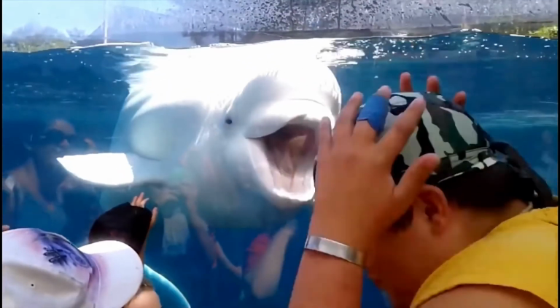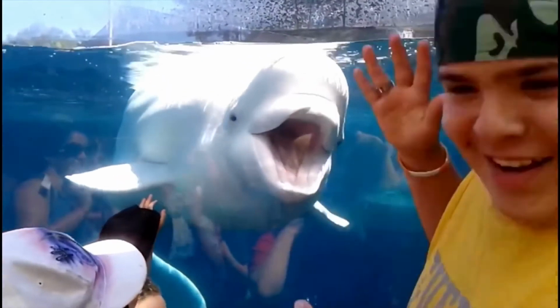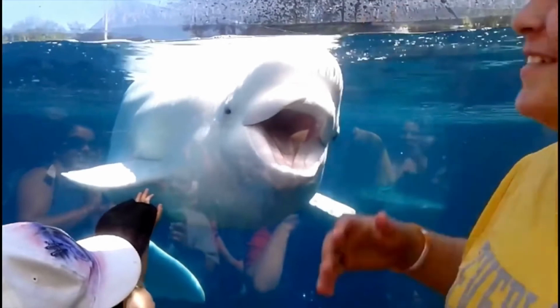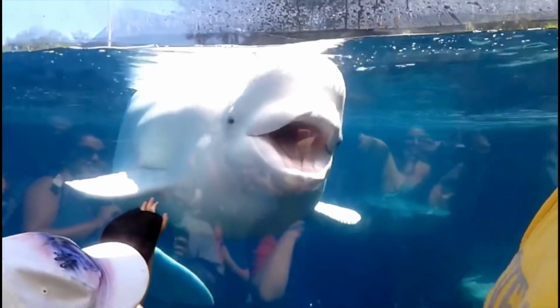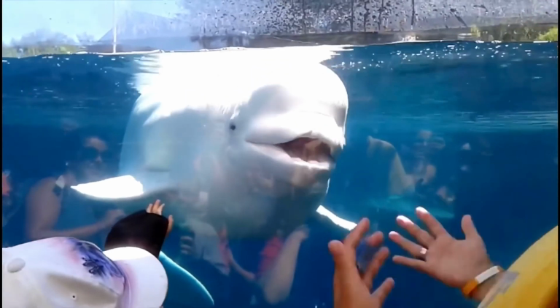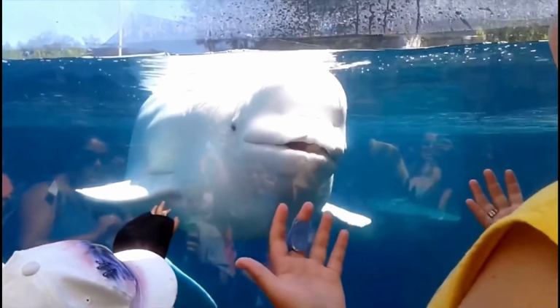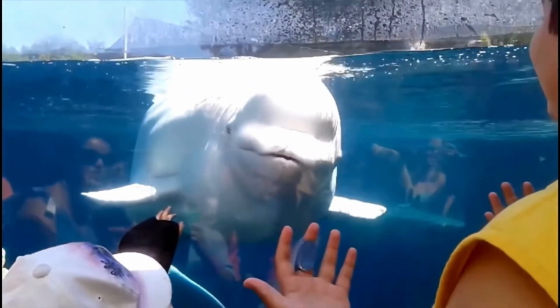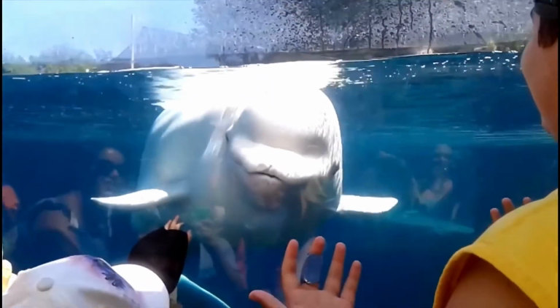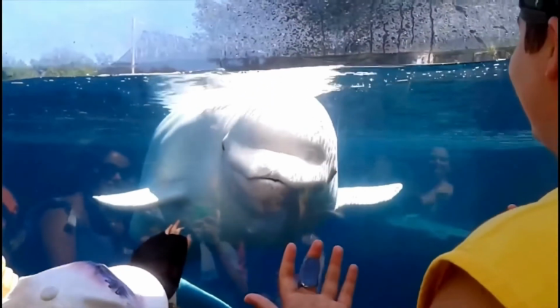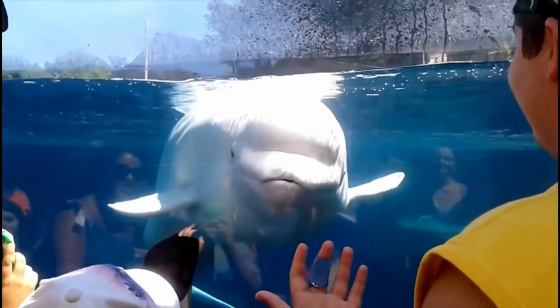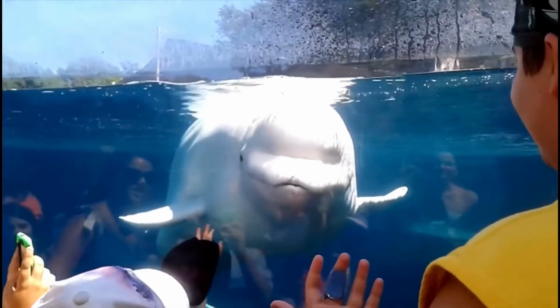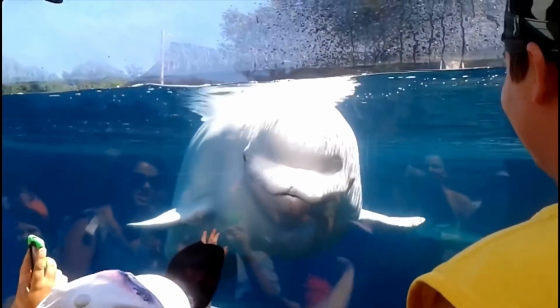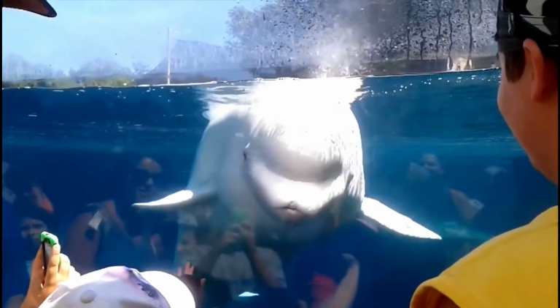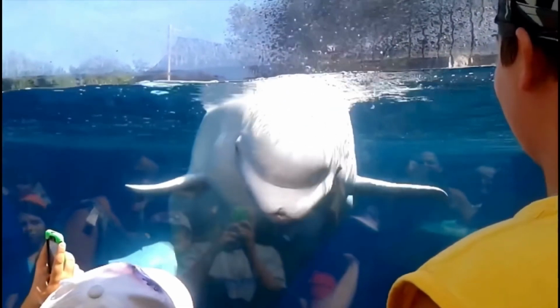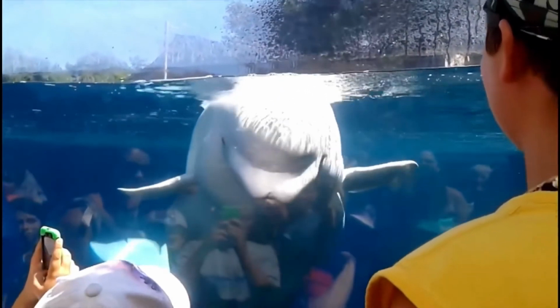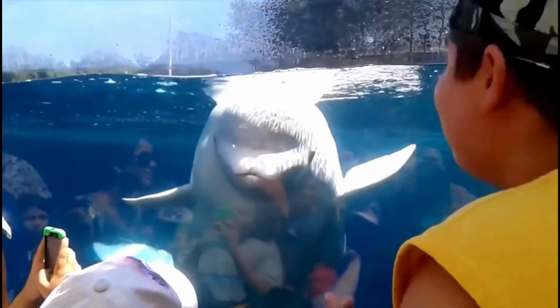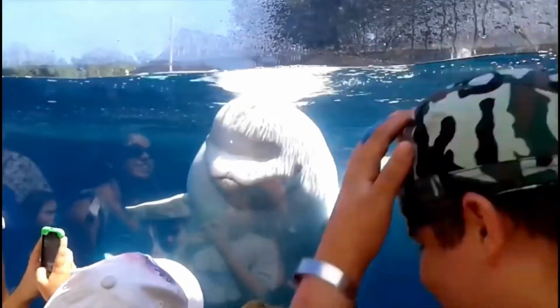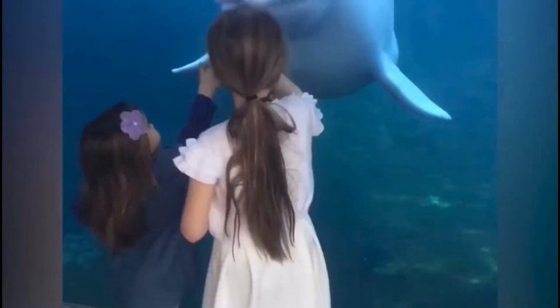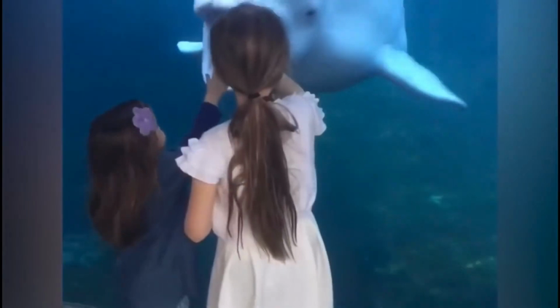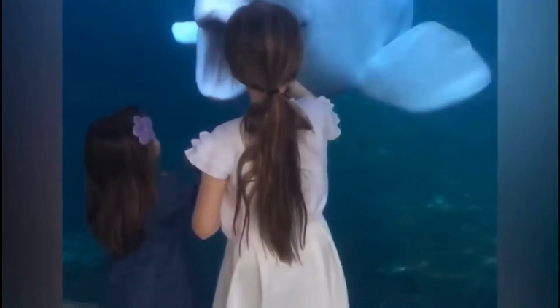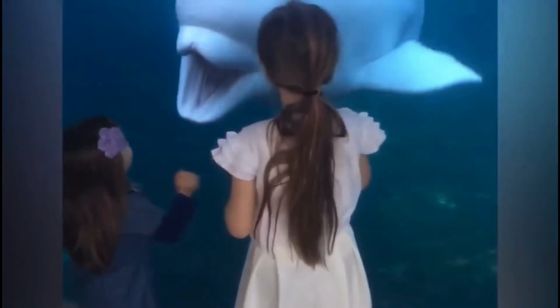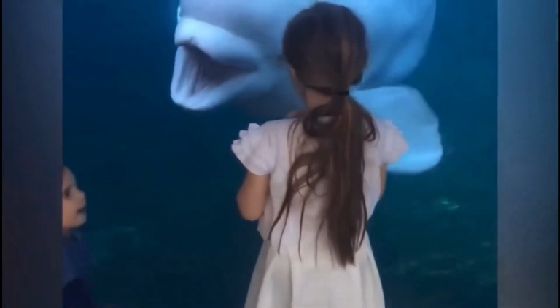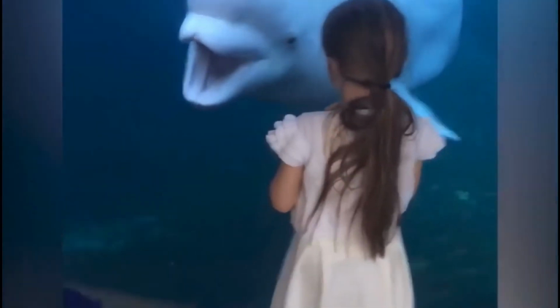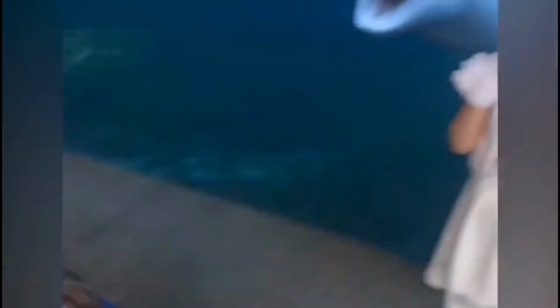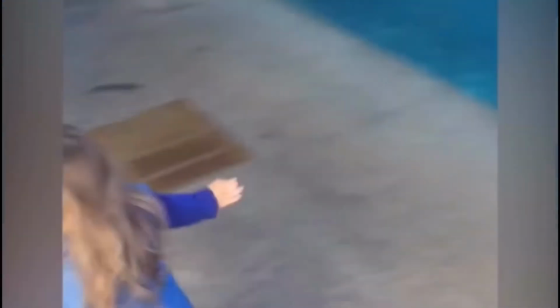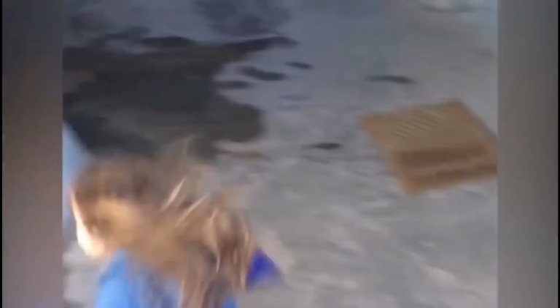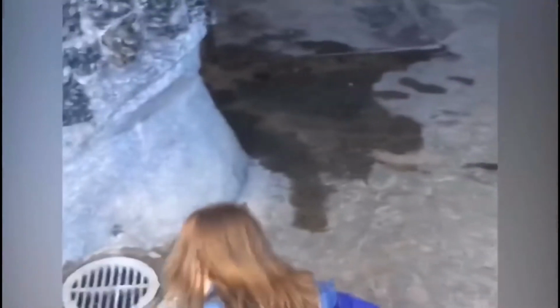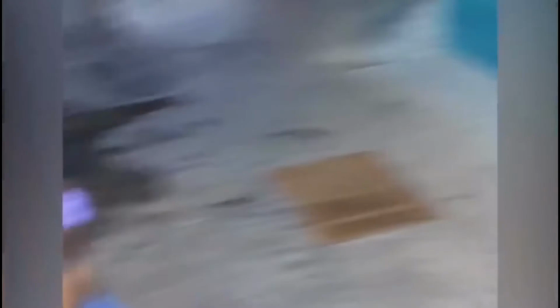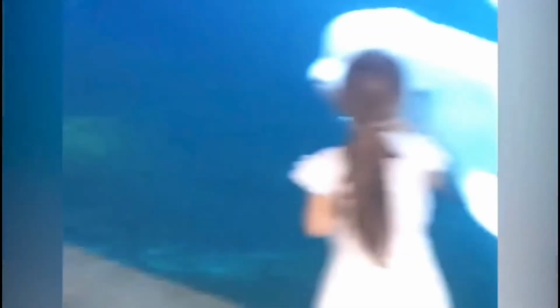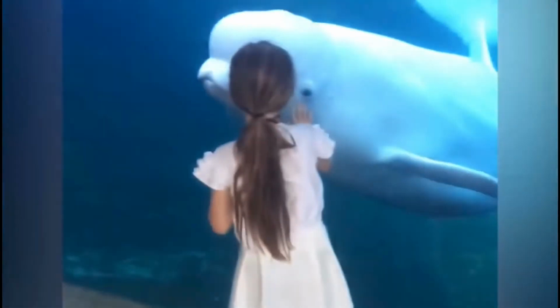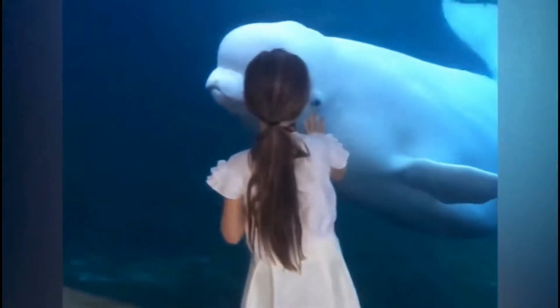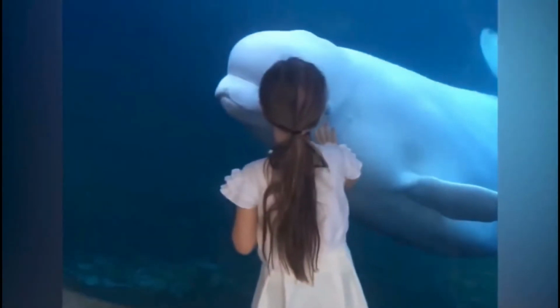What you're seeing on the screen right now is a little compilation of kids getting scared by belugas at aquariums — I thought it was kind of funny. Hope you all enjoyed this video, and thank you guys for watching All Things Marine.